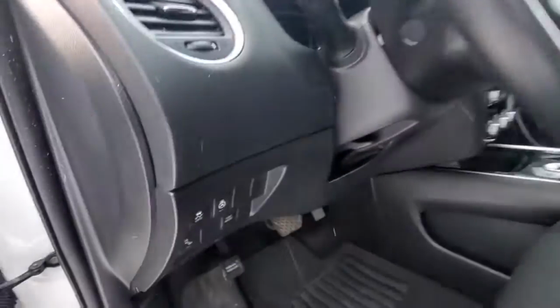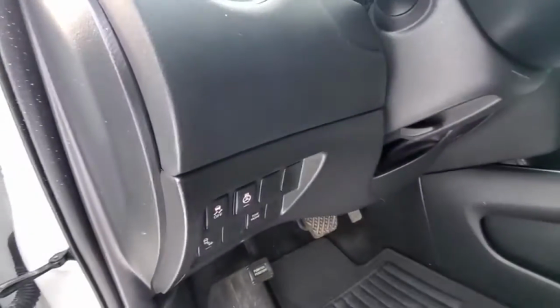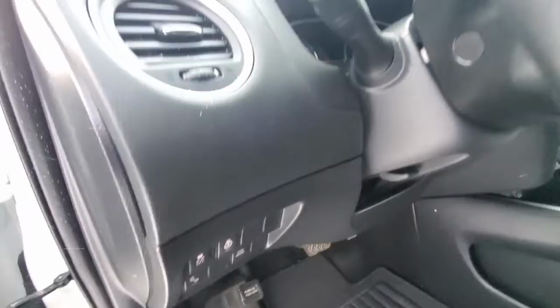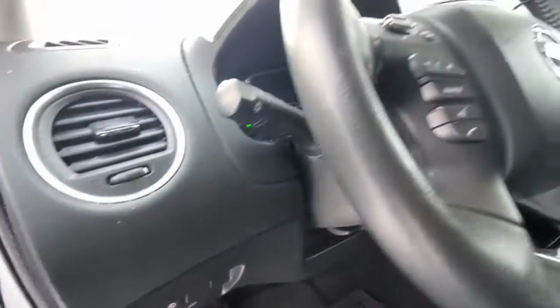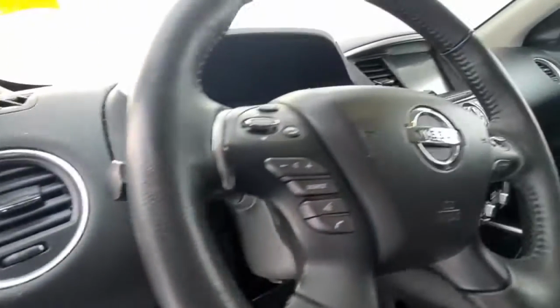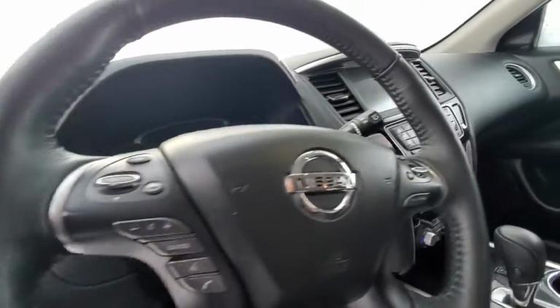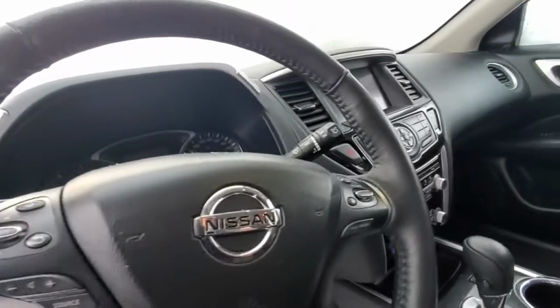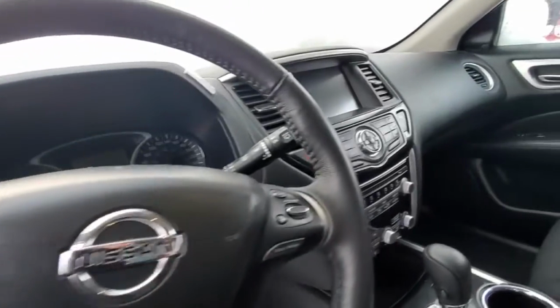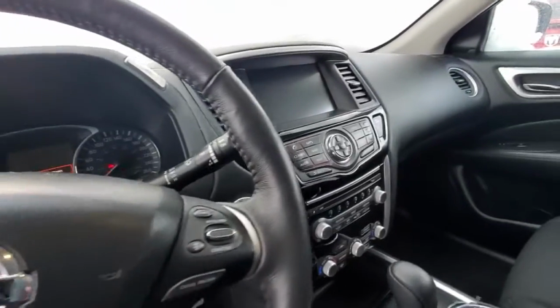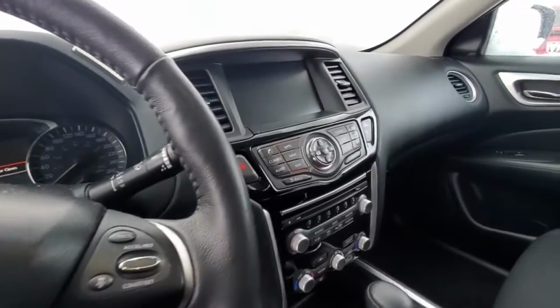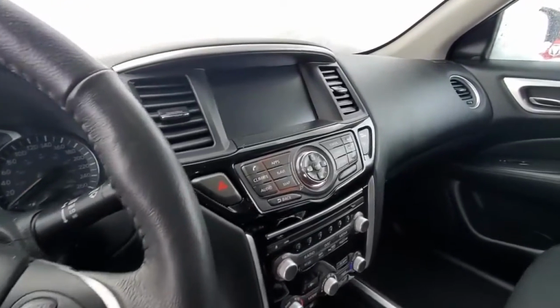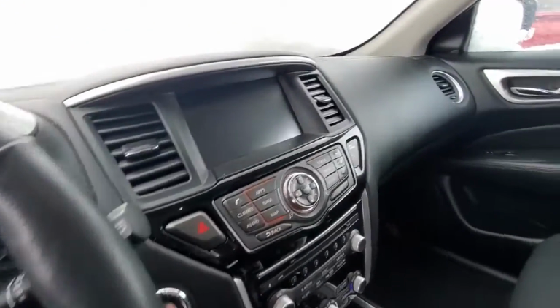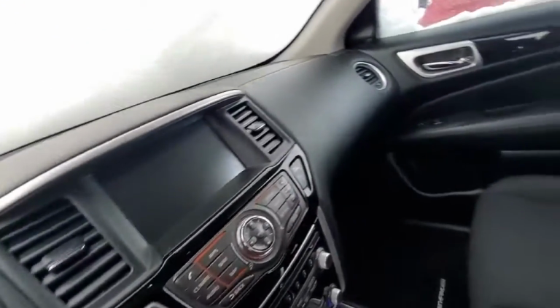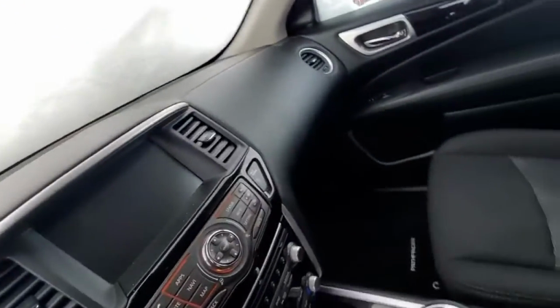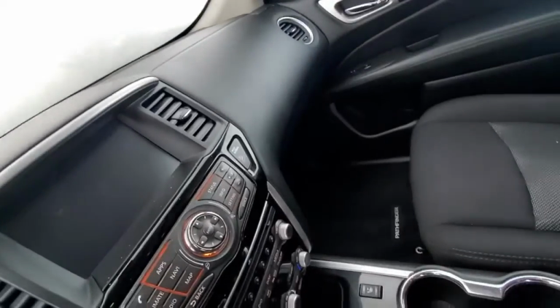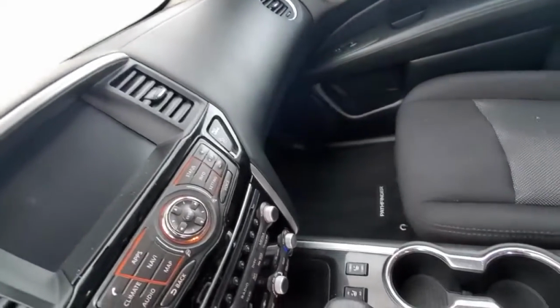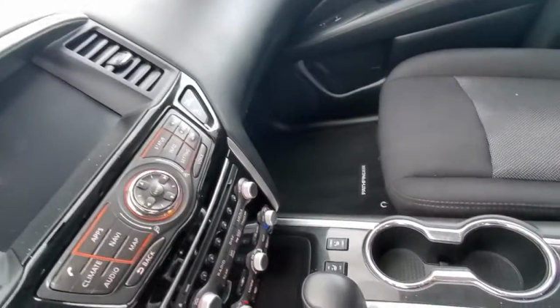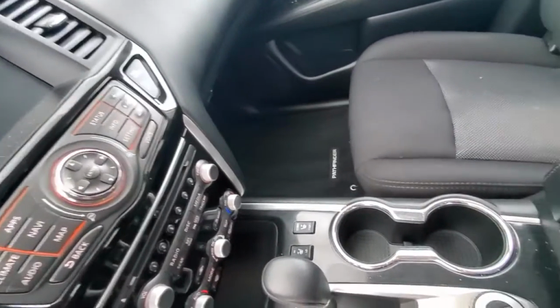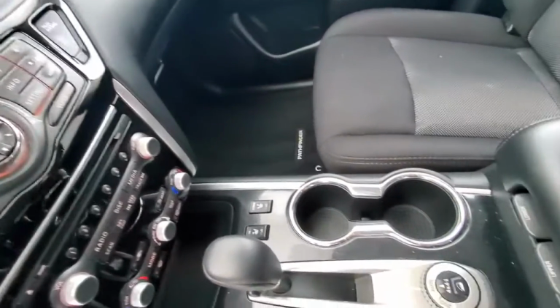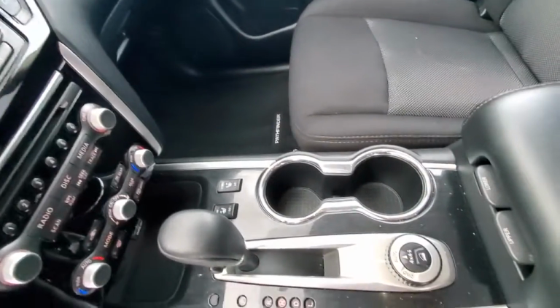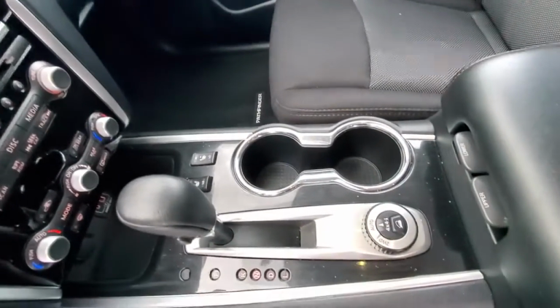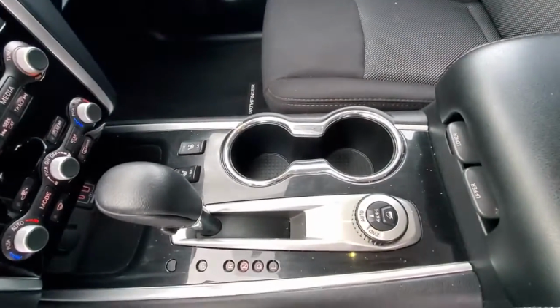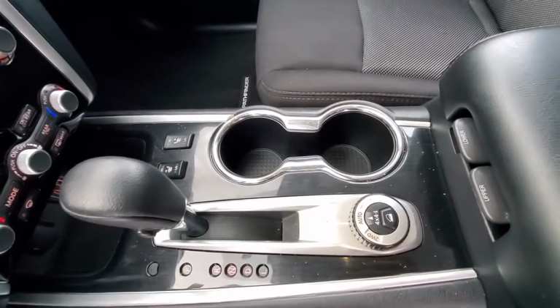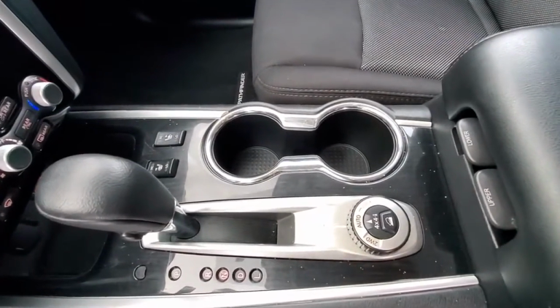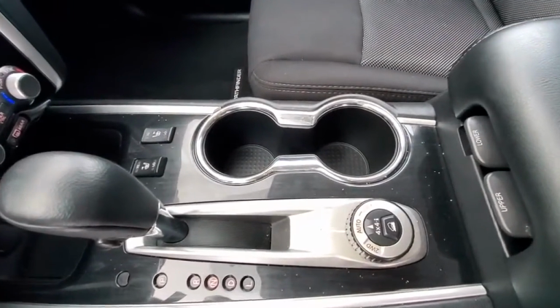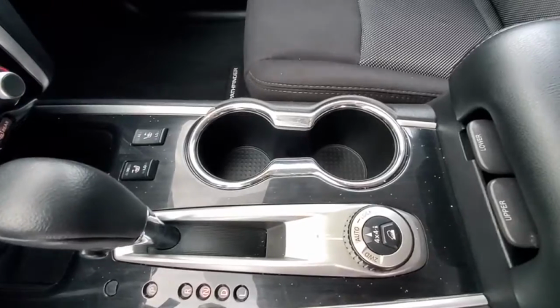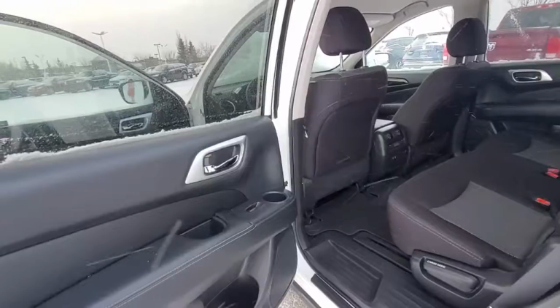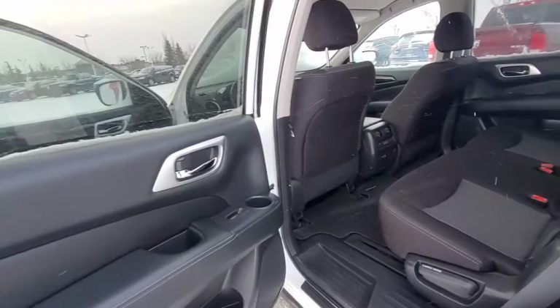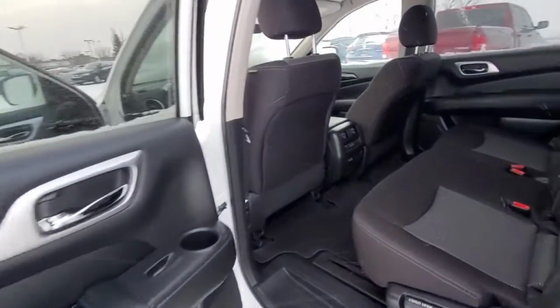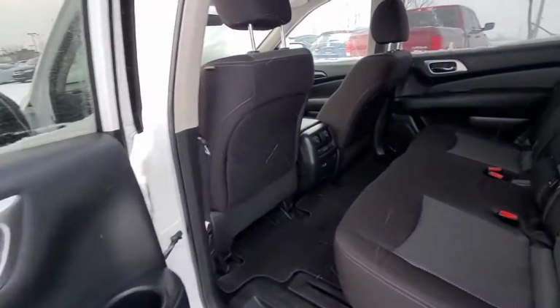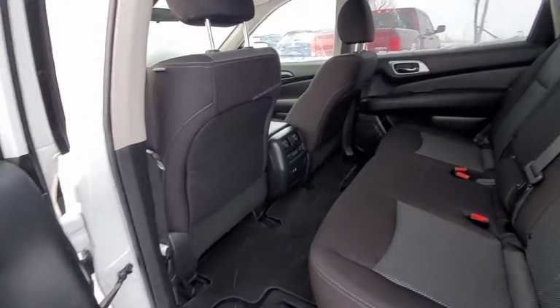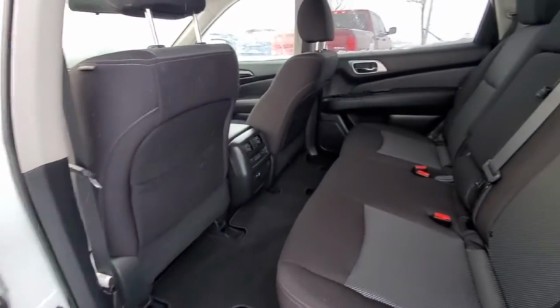This comes with the heated steering wheel, Bluetooth, cruise control, adaptive cruise control, GPS, and backup camera. The front seats are heated. You can switch between two-wheel drive and lock the 4x4. And that's how the rear seats look.